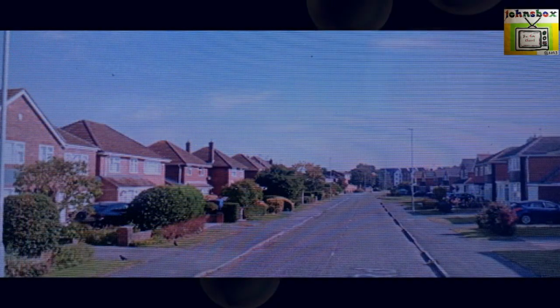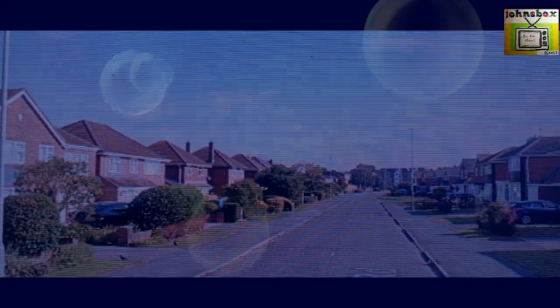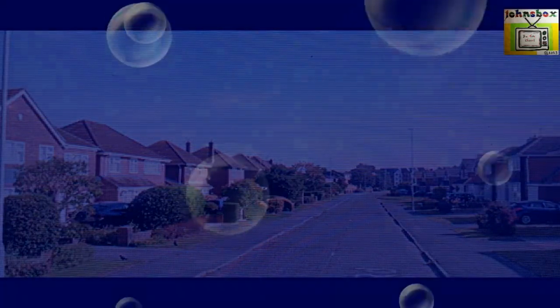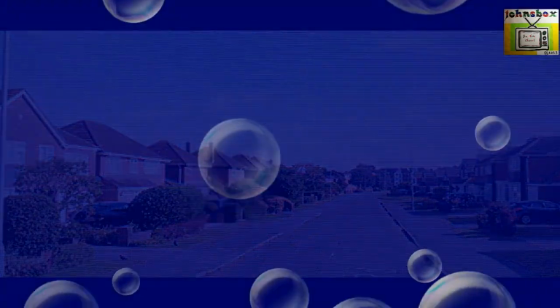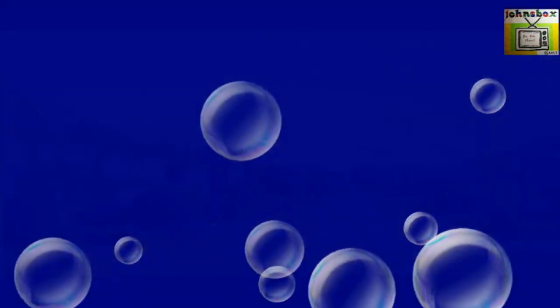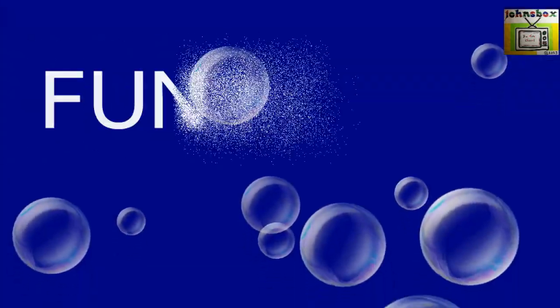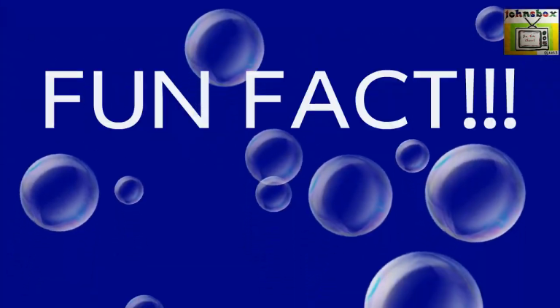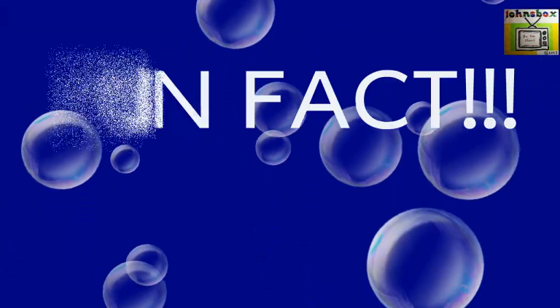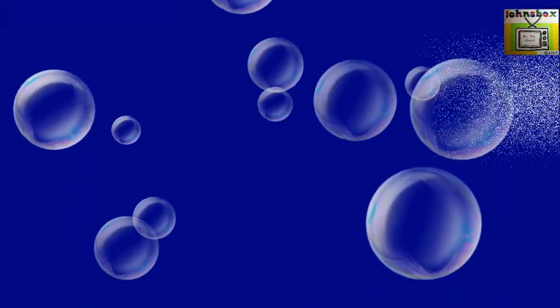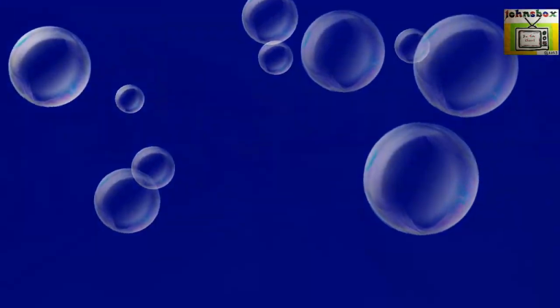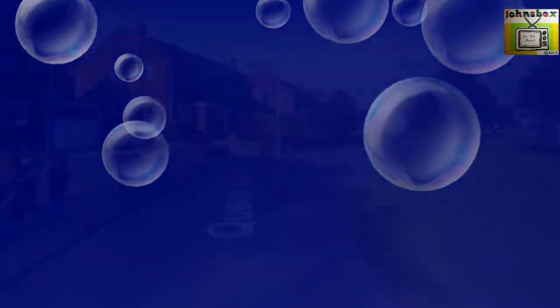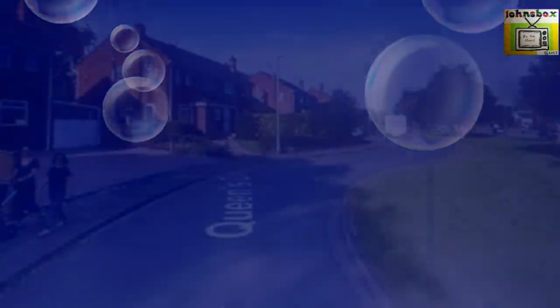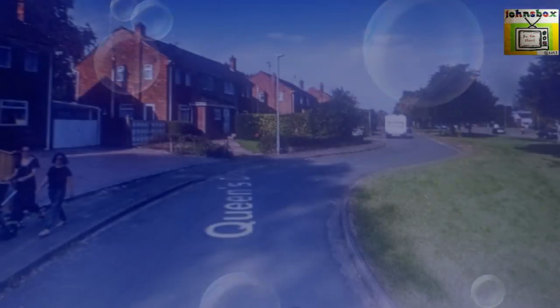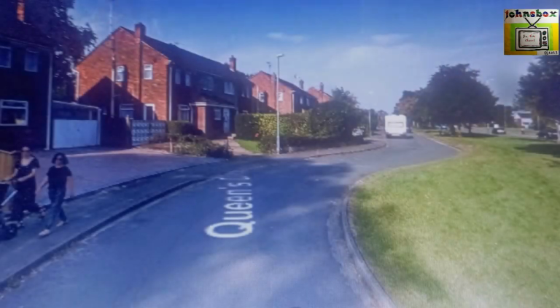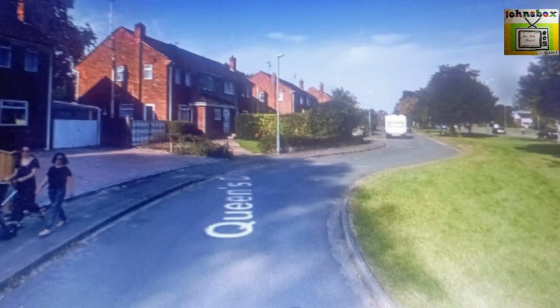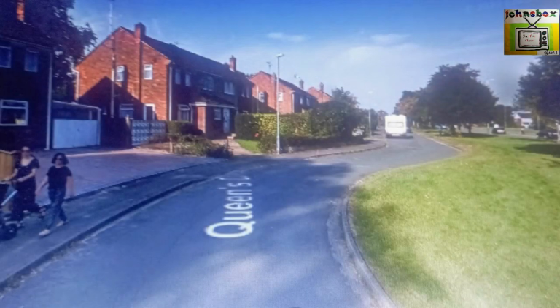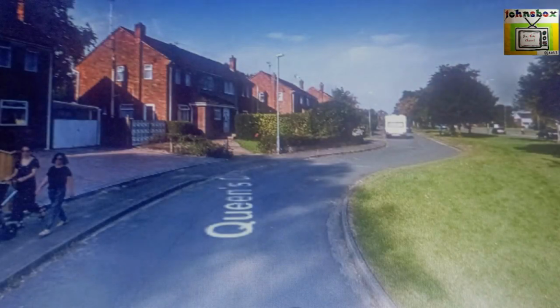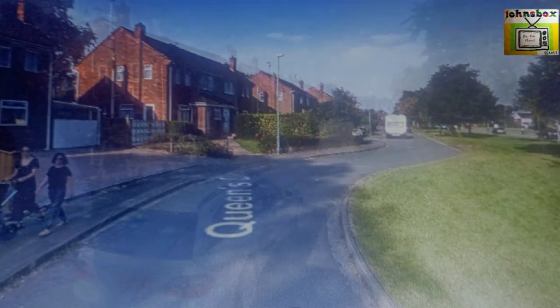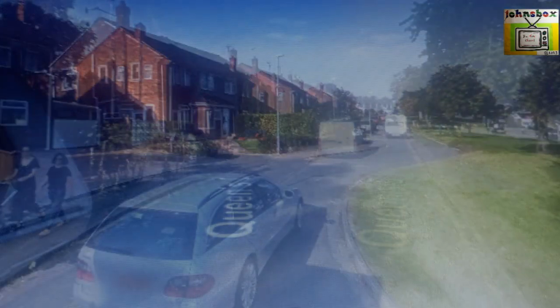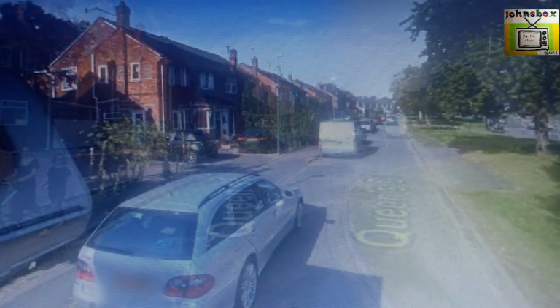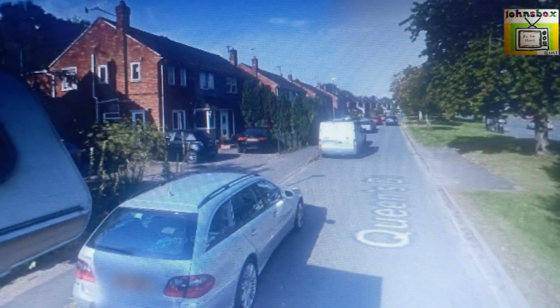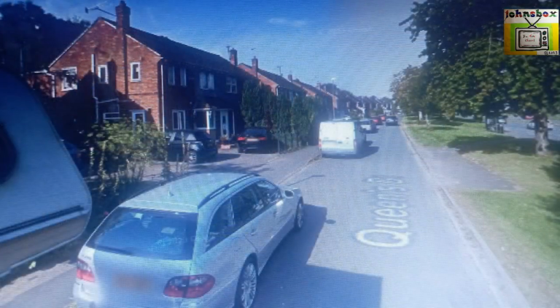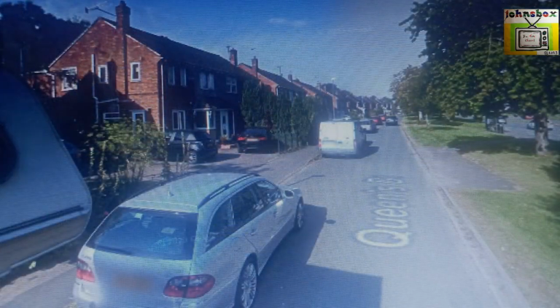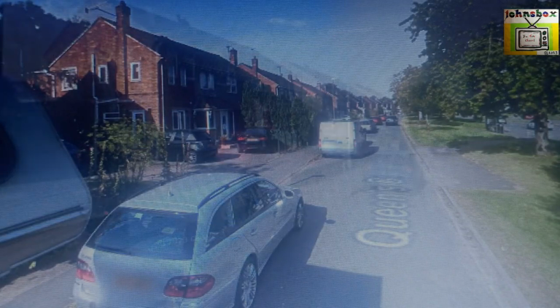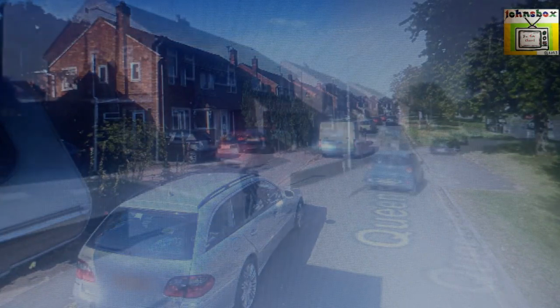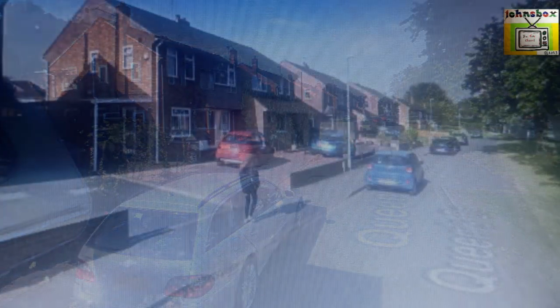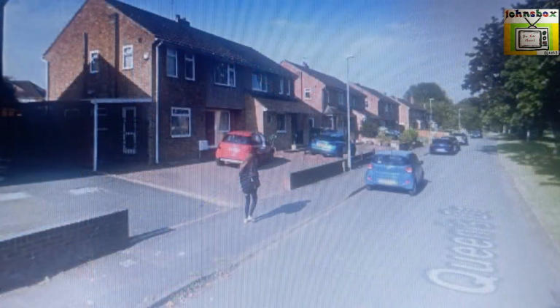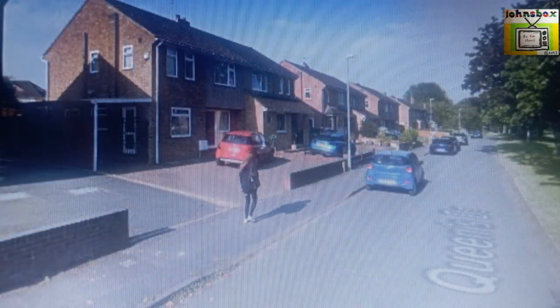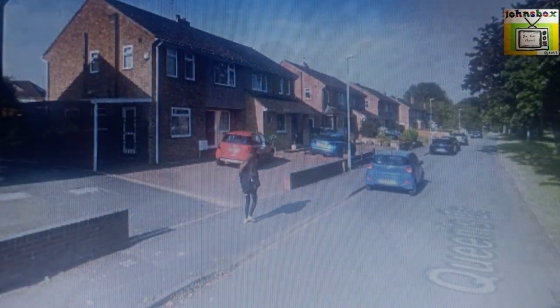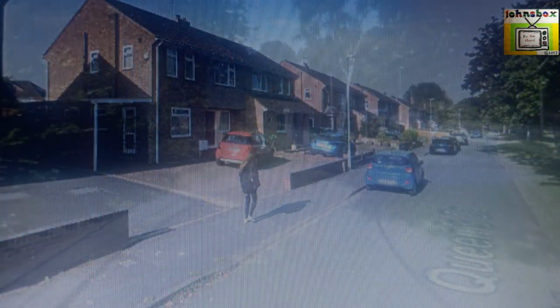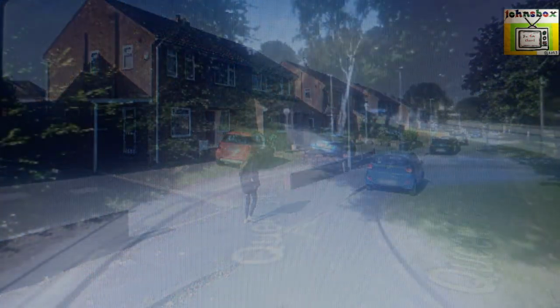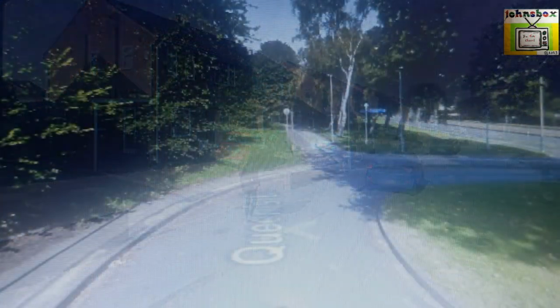Now for a surprise fun fact. There is in fact a Queen's Drive with an apostrophe this time, running parallel to the main Queen's Drive — no apostrophe — but this is a narrow road for local residents. The Queen's Drive with an apostrophe stretches for 100 yards.